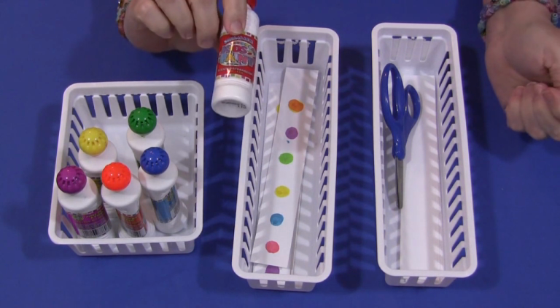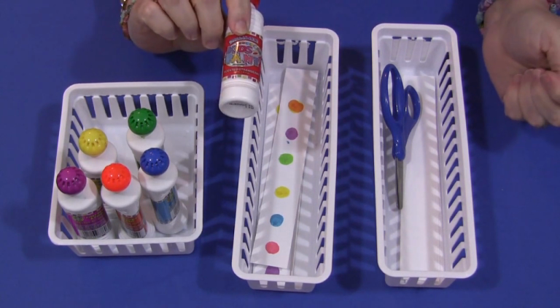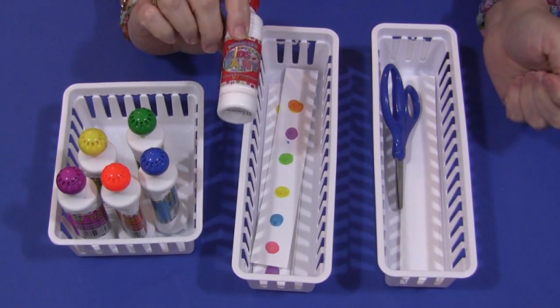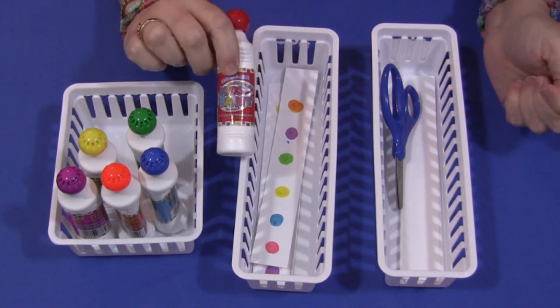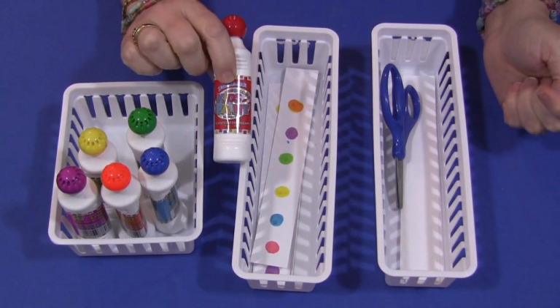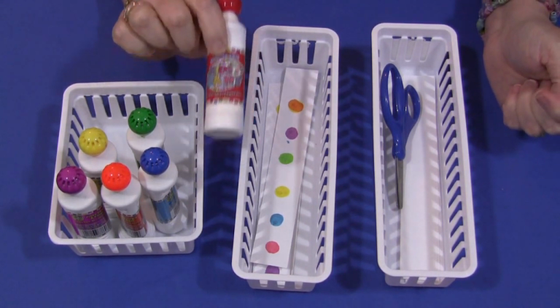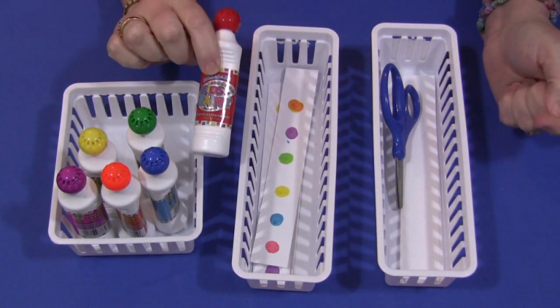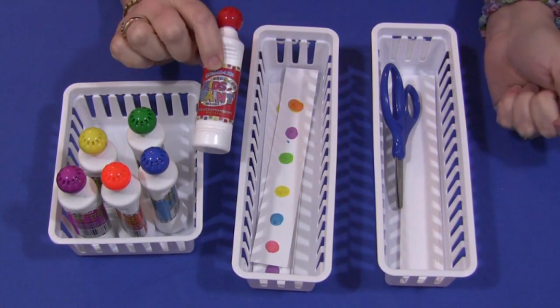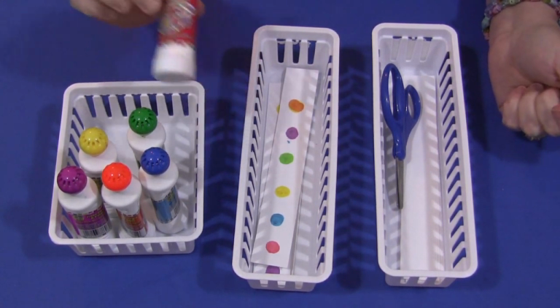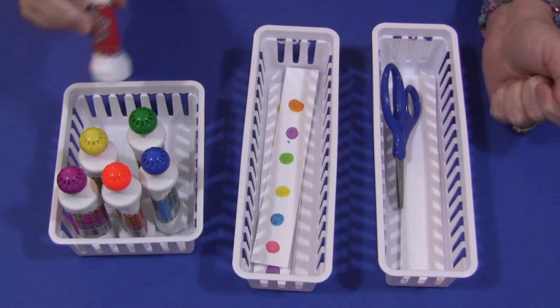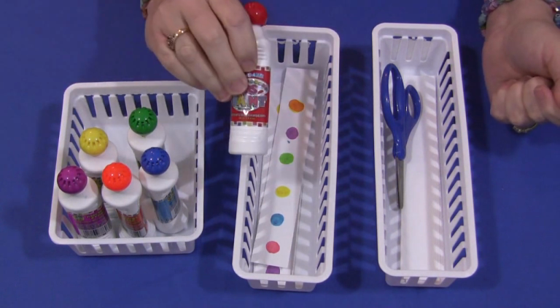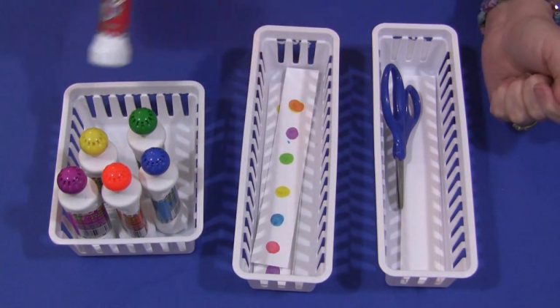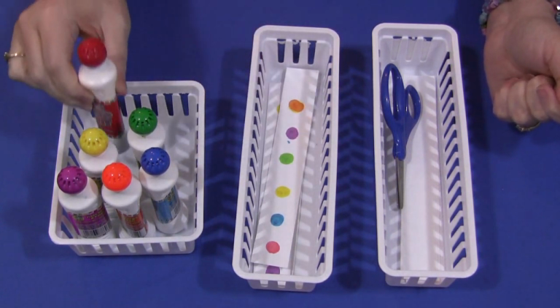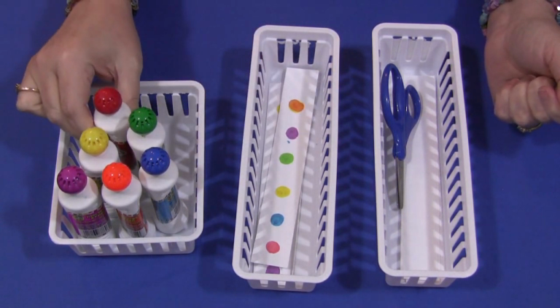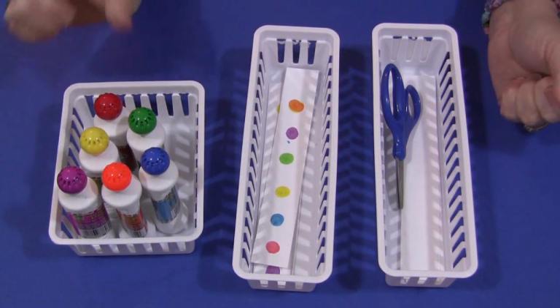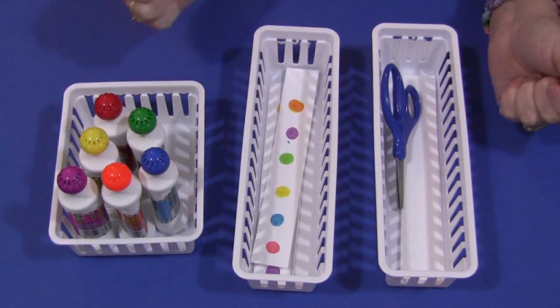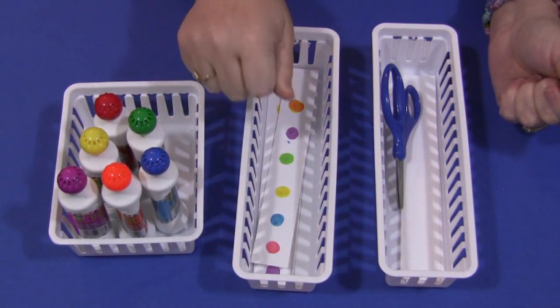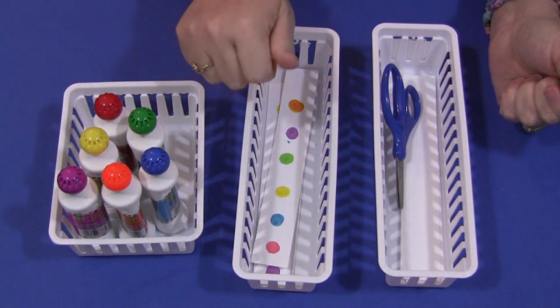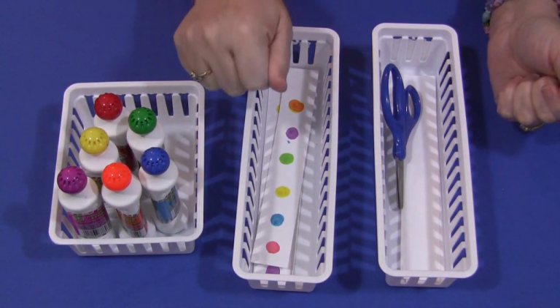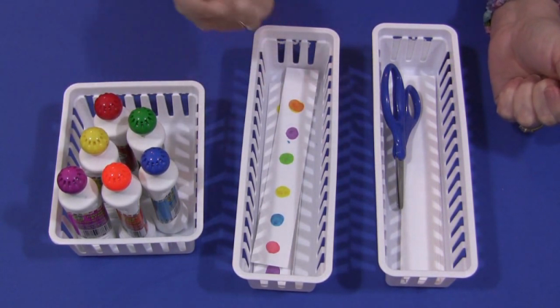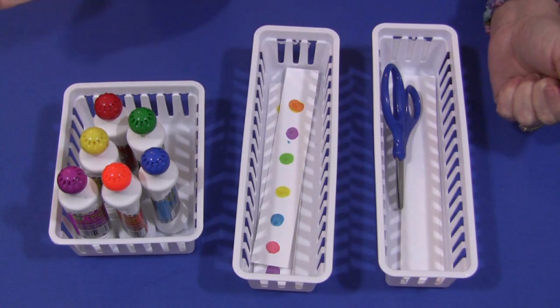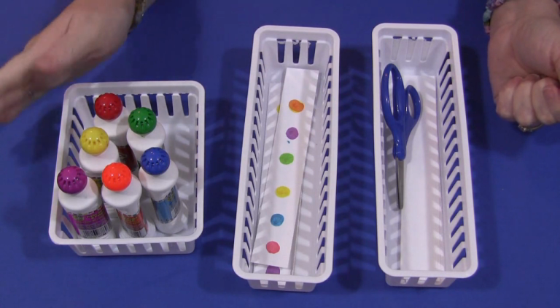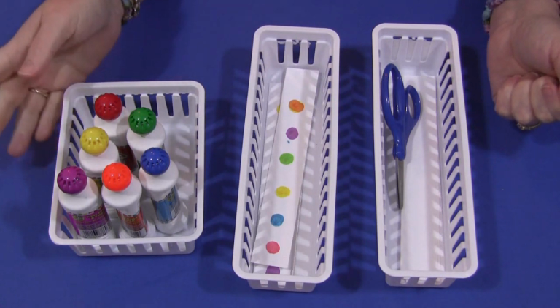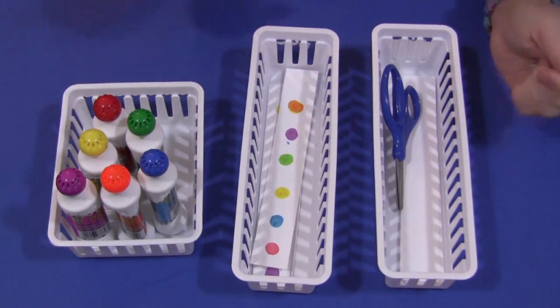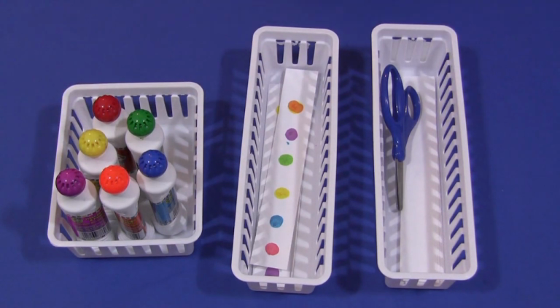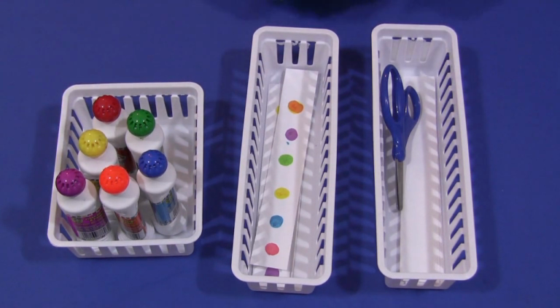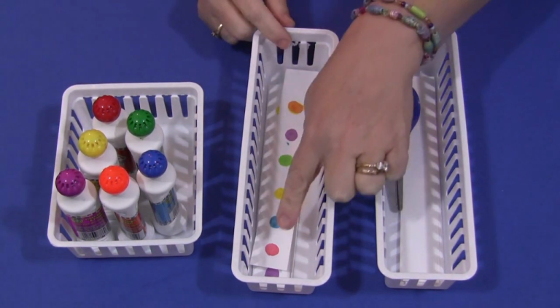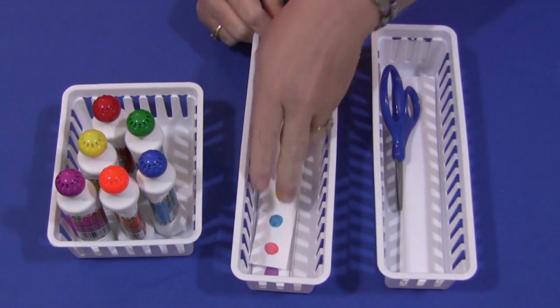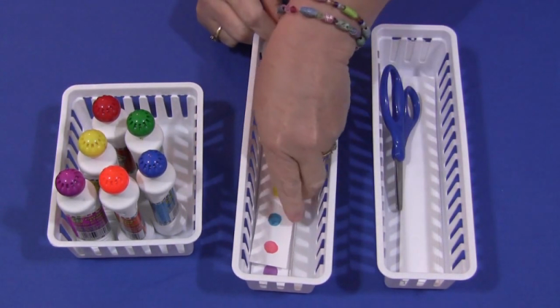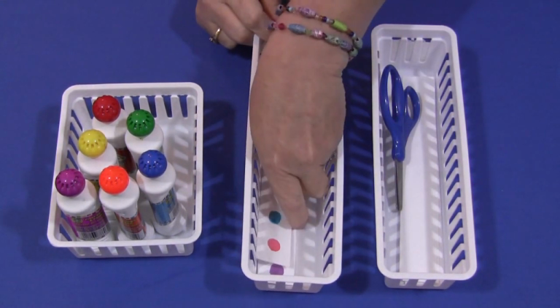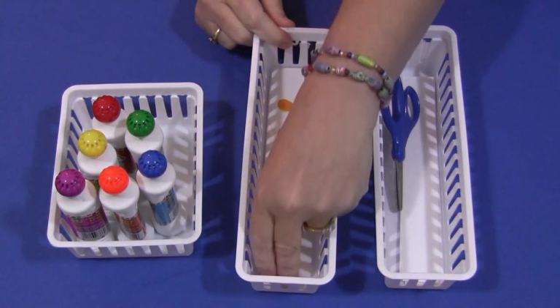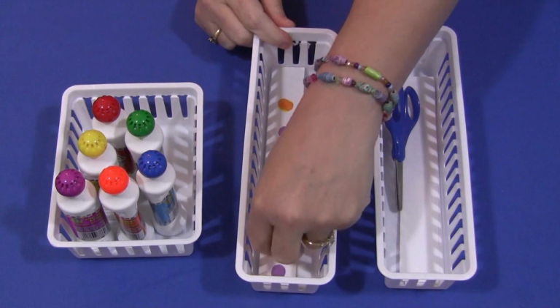They're called Kids Paint. They're shimmer and they're scented so they smell really good. The children really enjoy using these, but you can use regular stamps with an ink pad, or if you have any bingo daubers — anything that works fine and will create a mark on here, which is what you want to do.